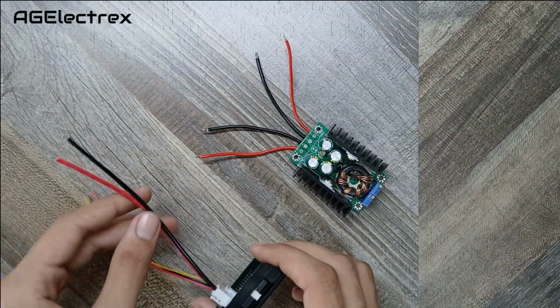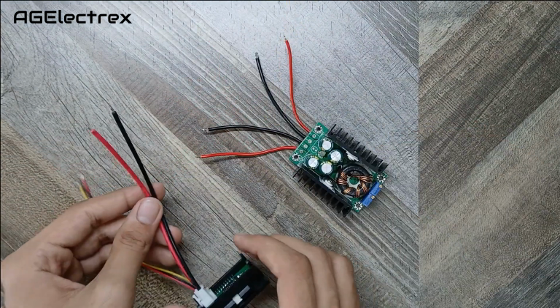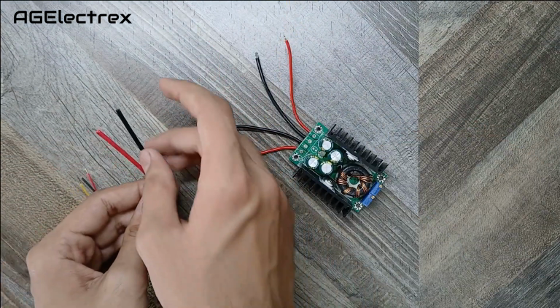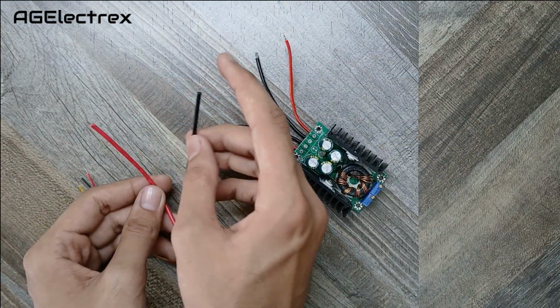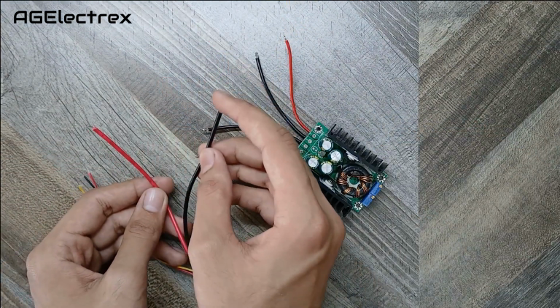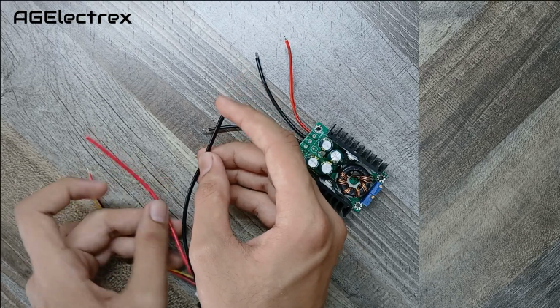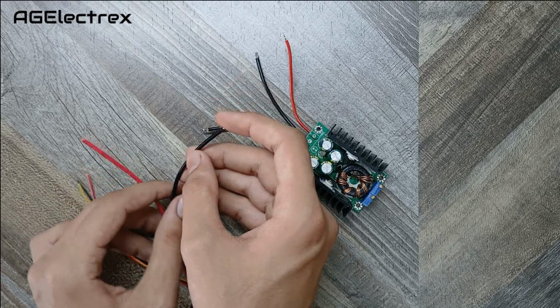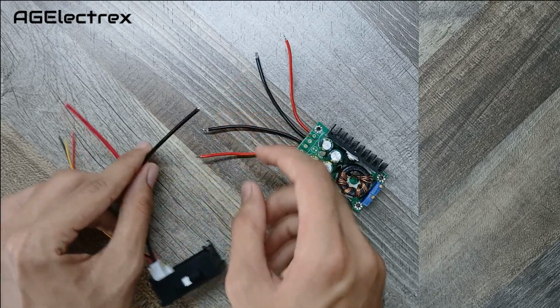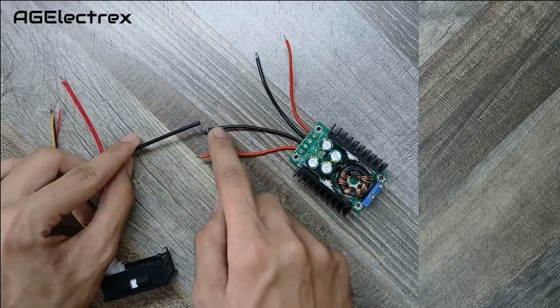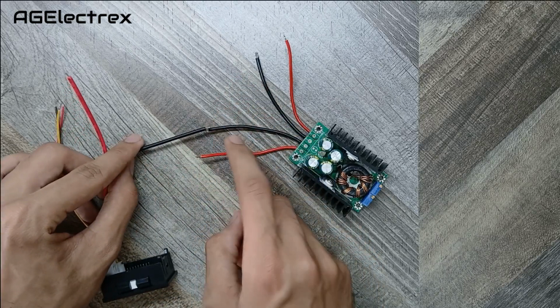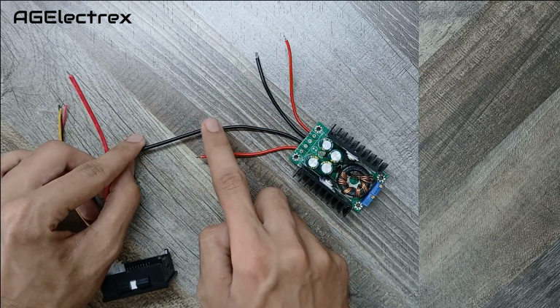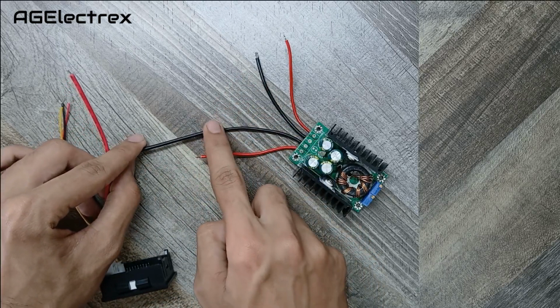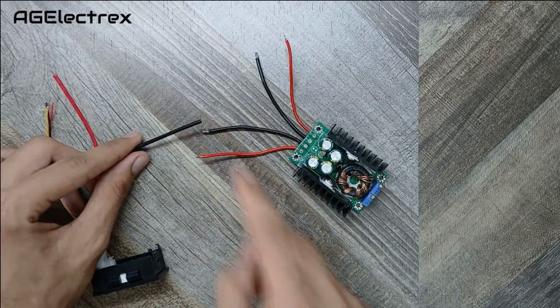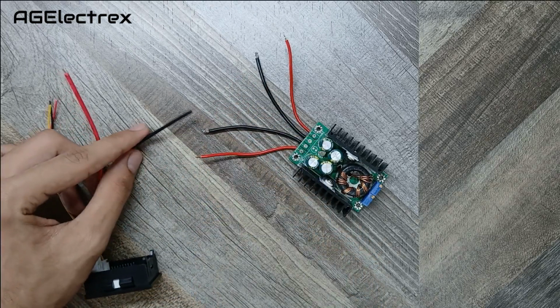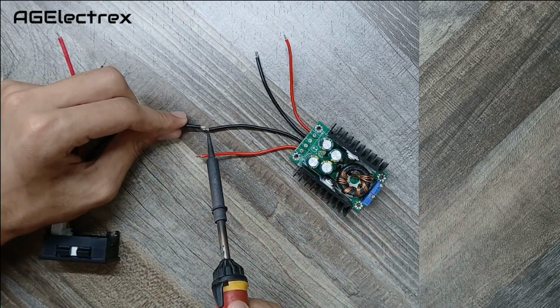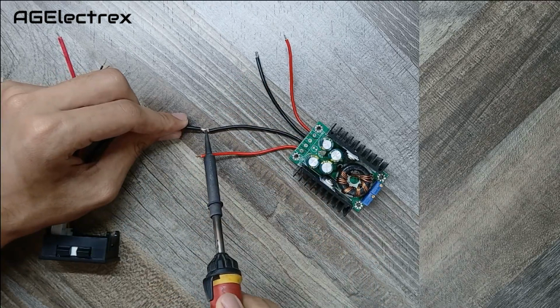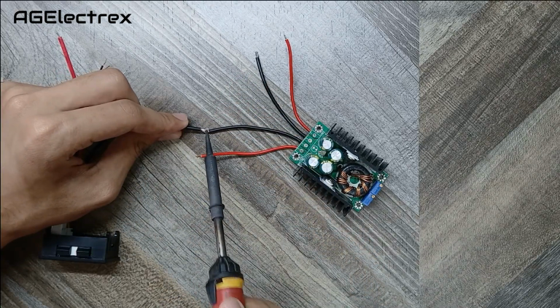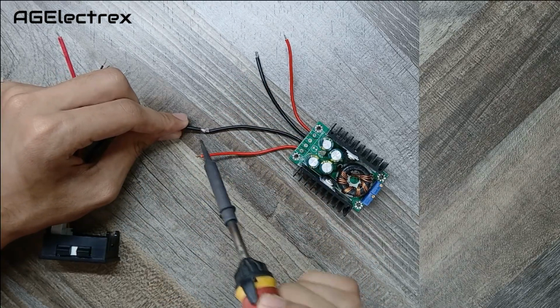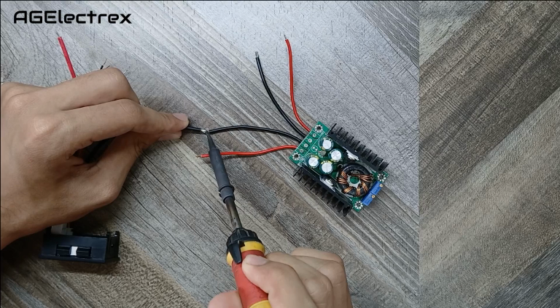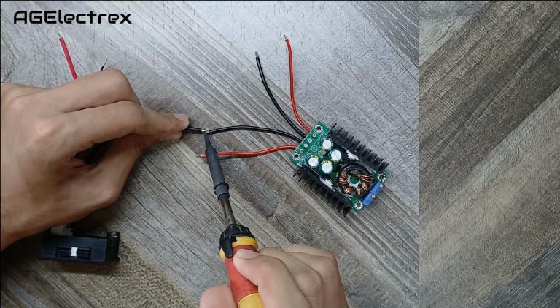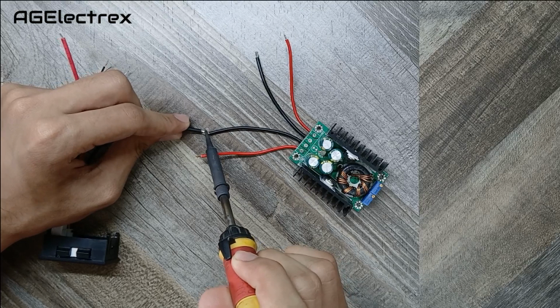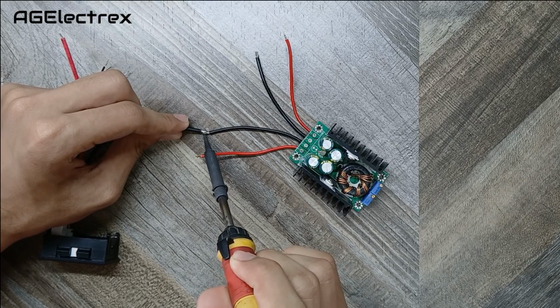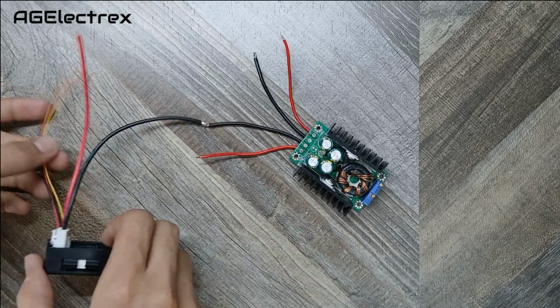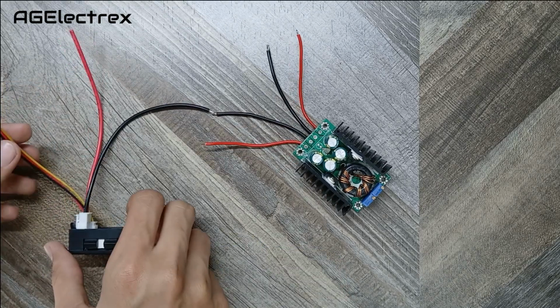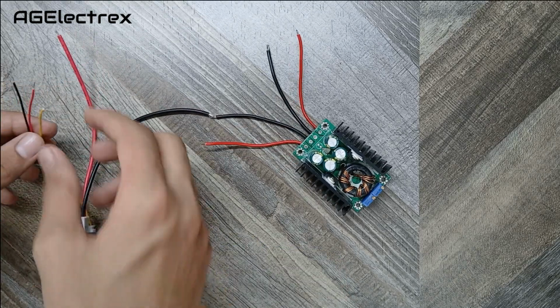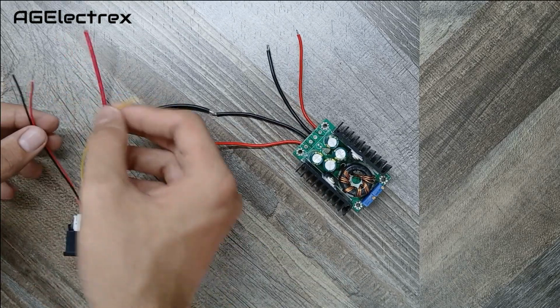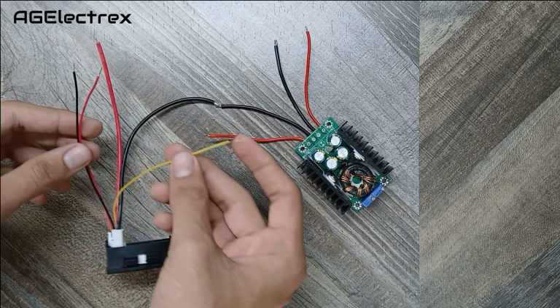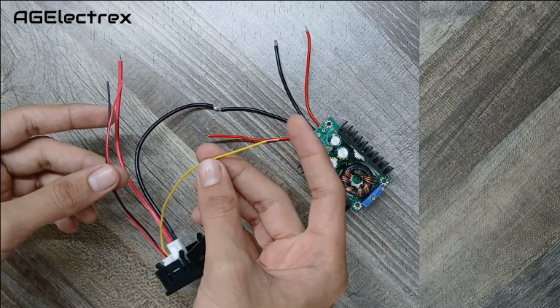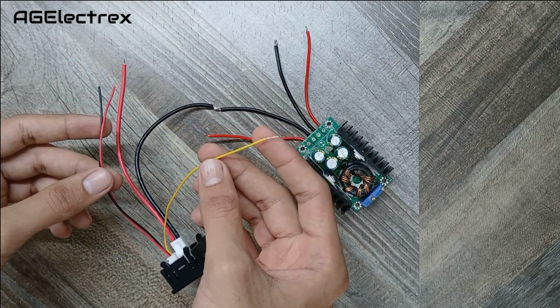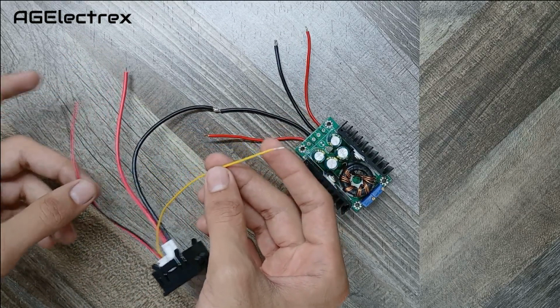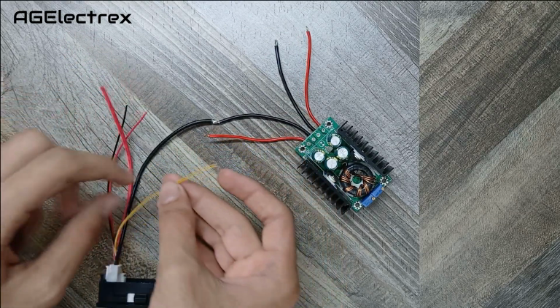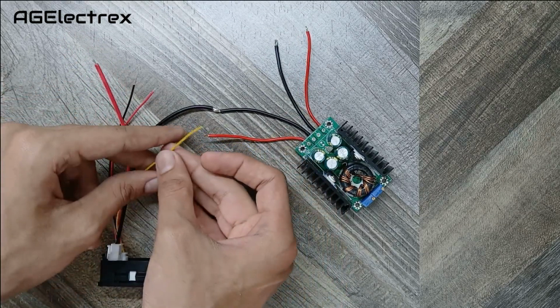Now I am connecting the black colored wire to the negative of the output and the yellow wire to the positive of the output.